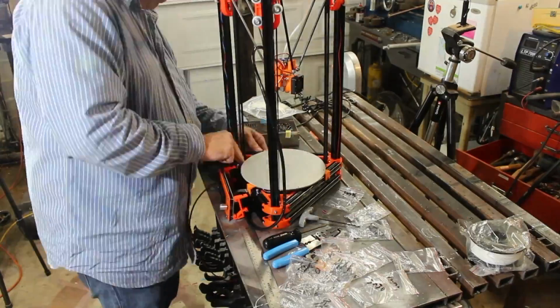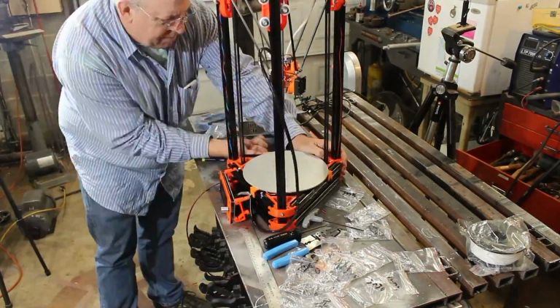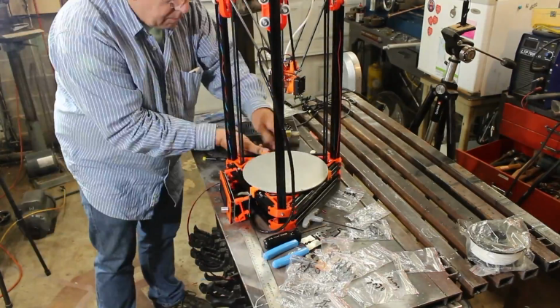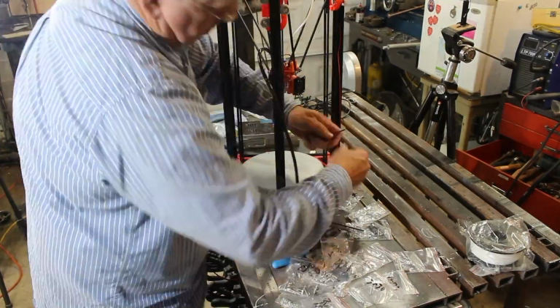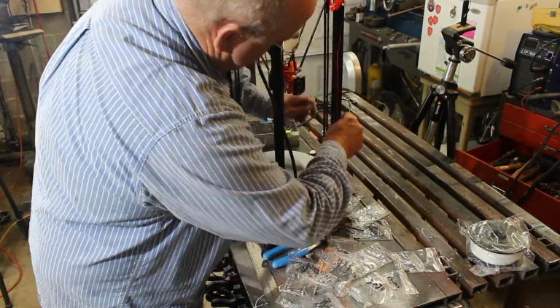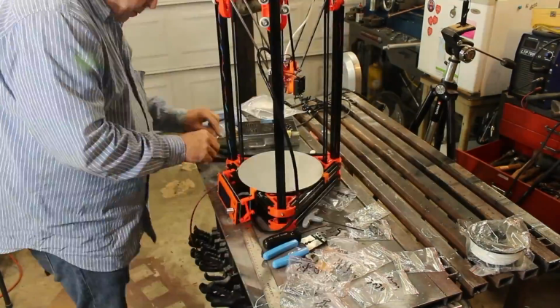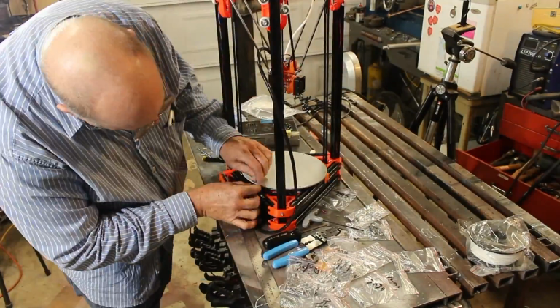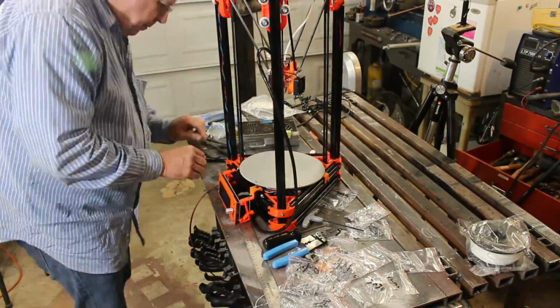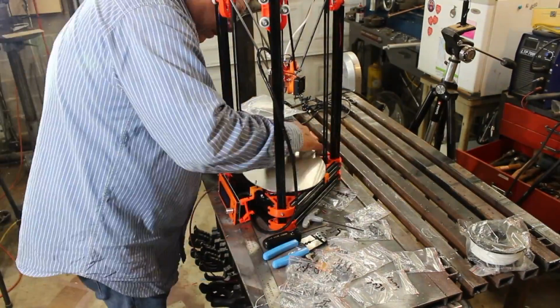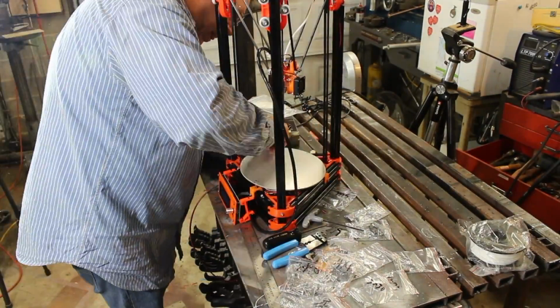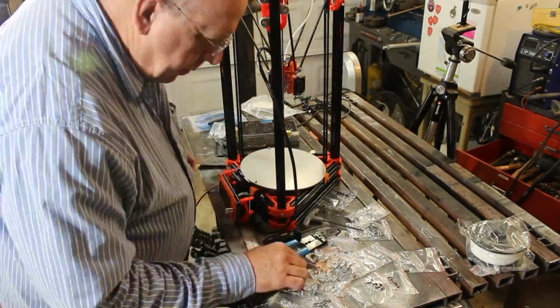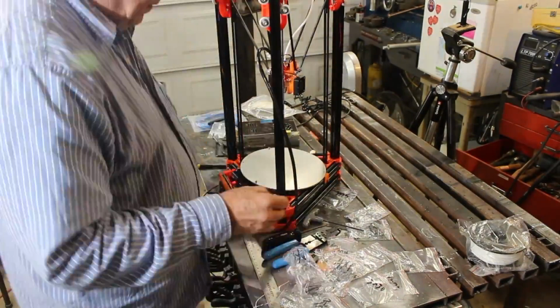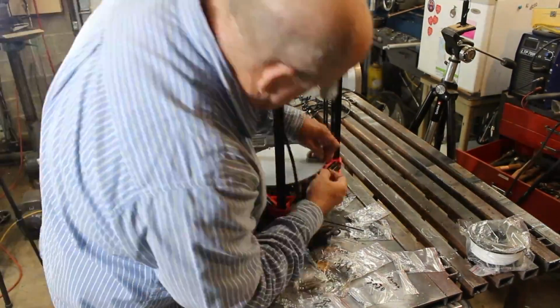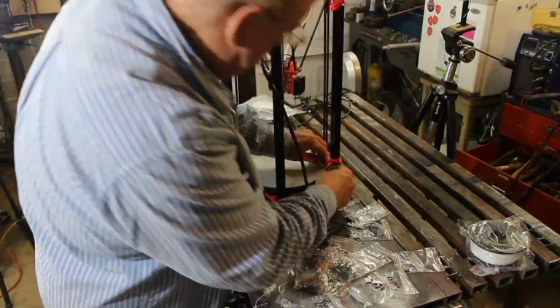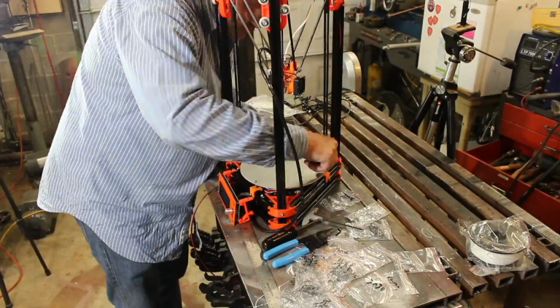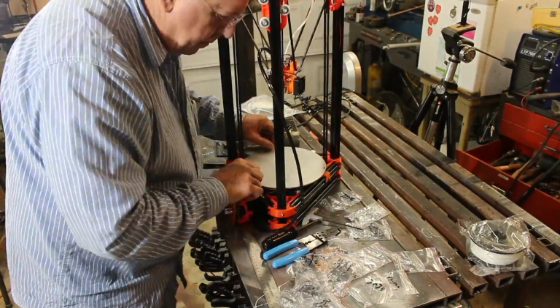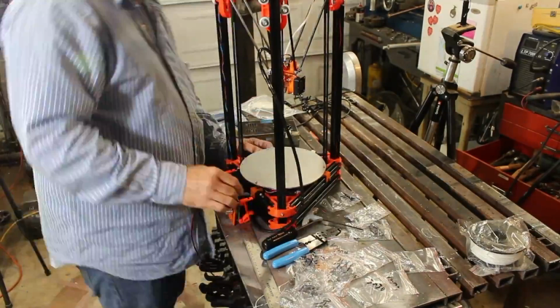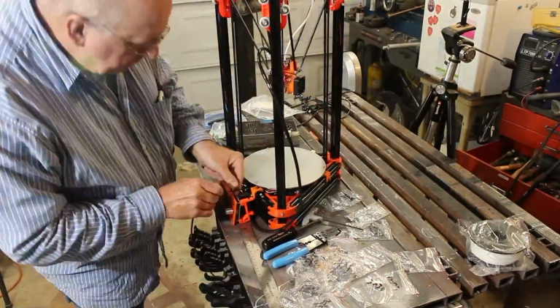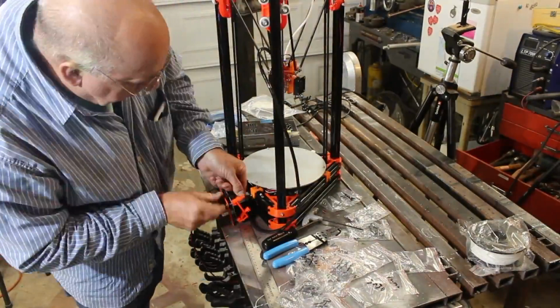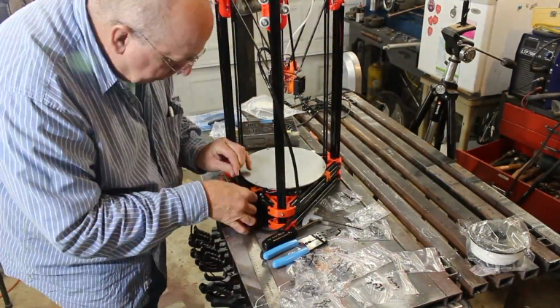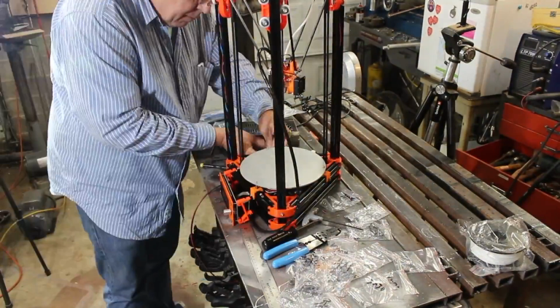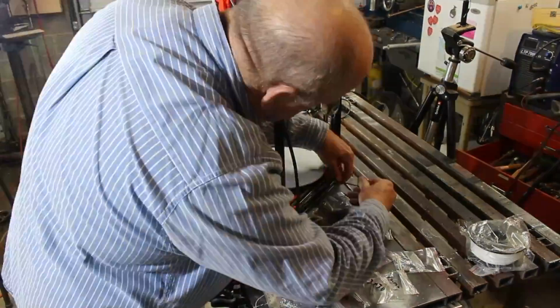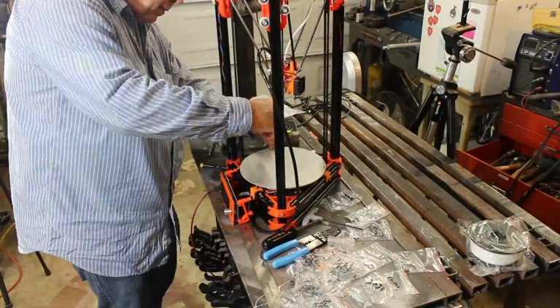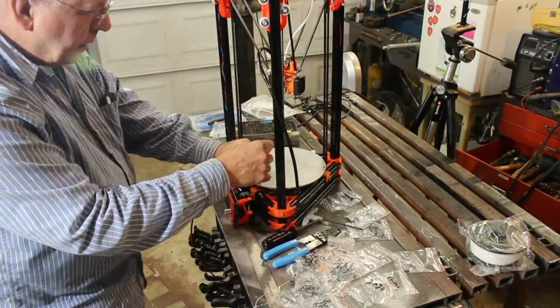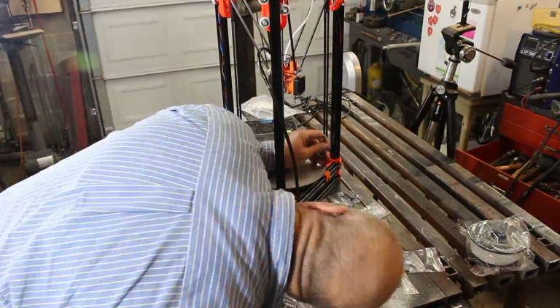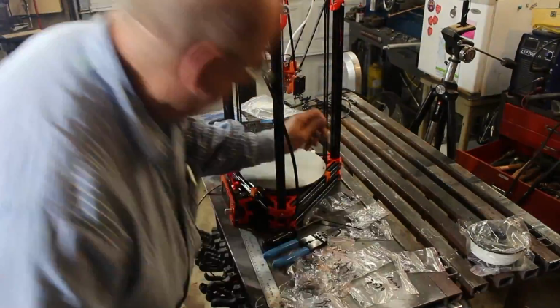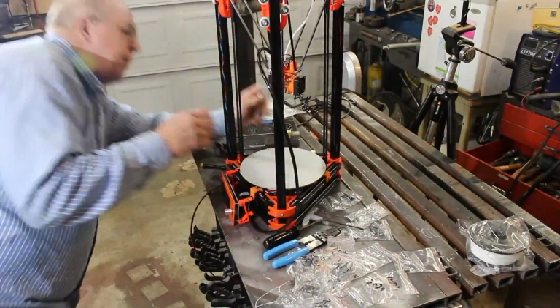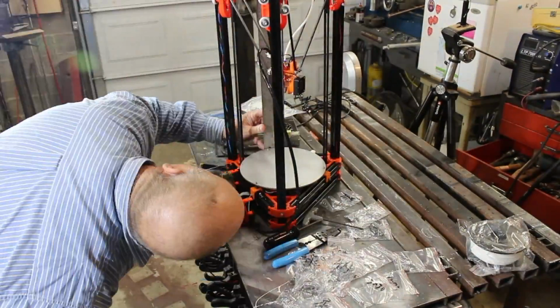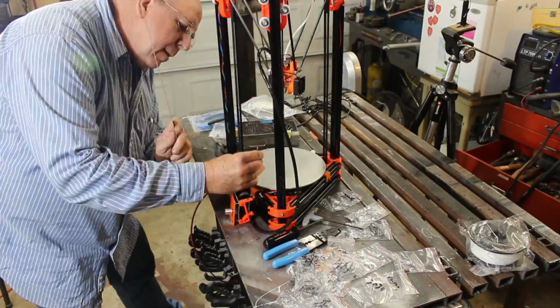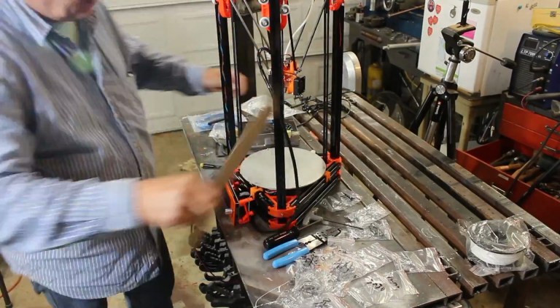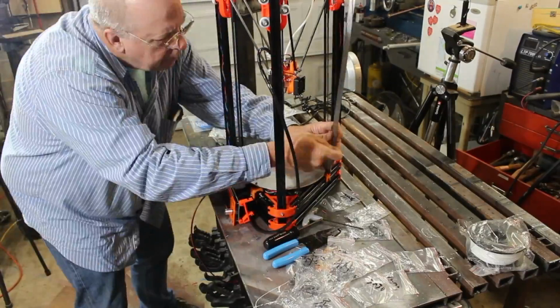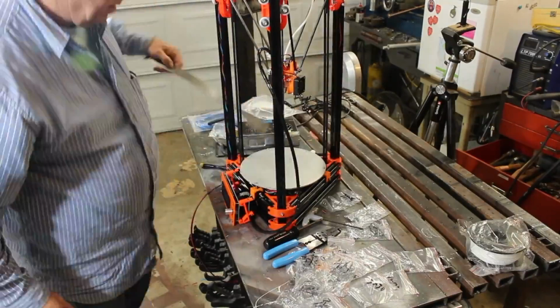The final step in this assembly is to install the heated bed onto the bottom chassis. It comes with some springs and some mounts — it's not too tough.